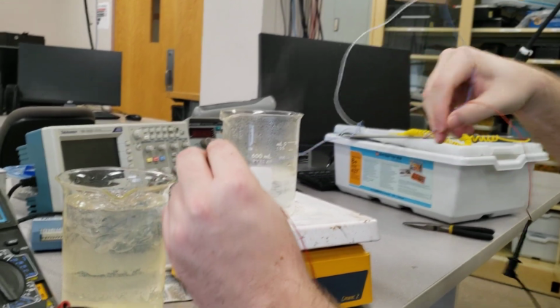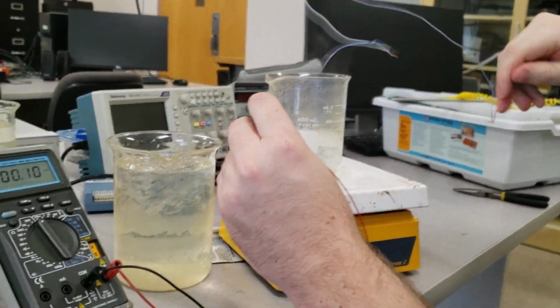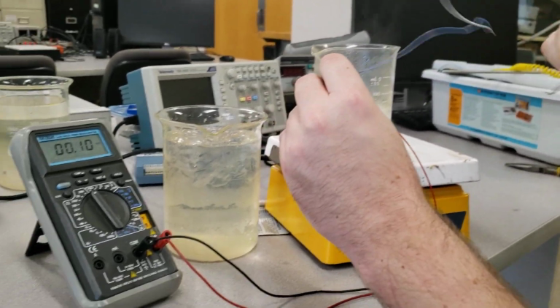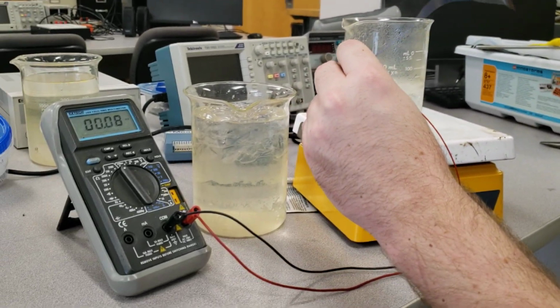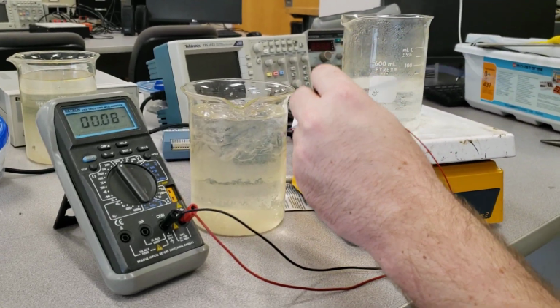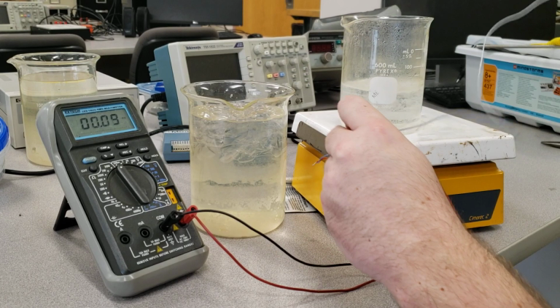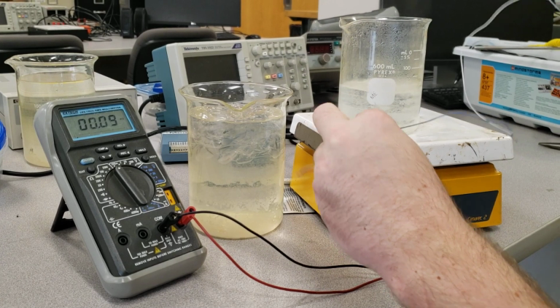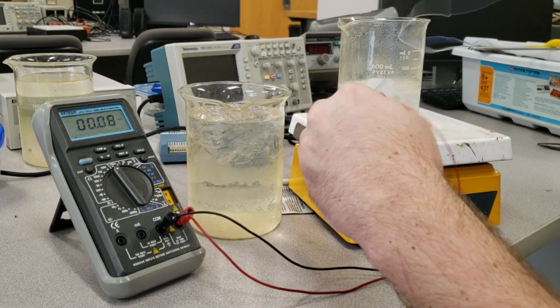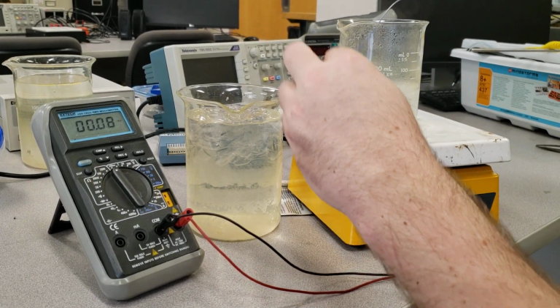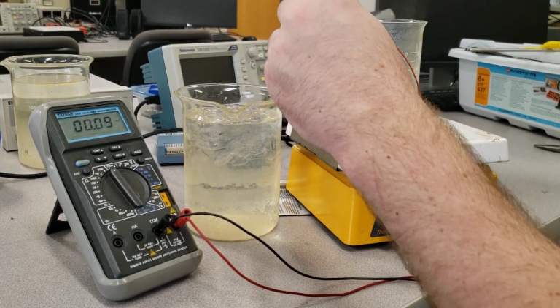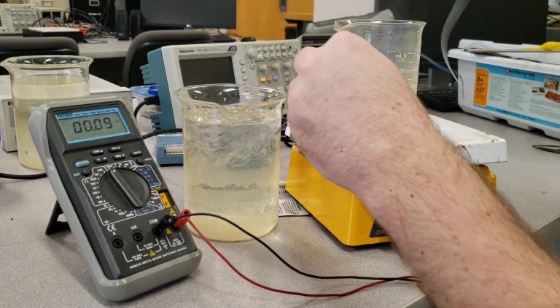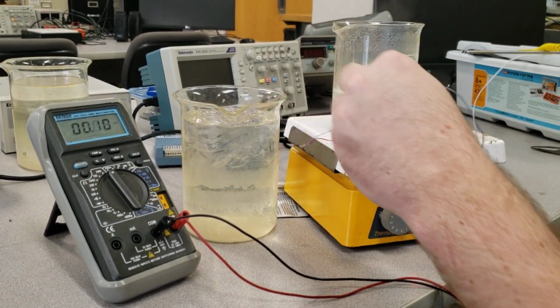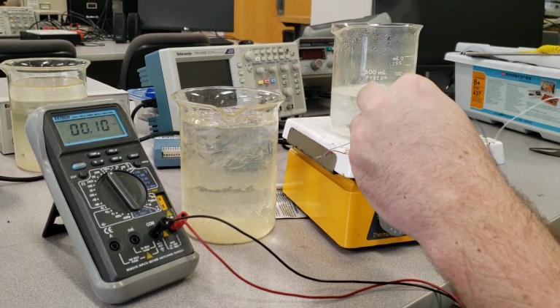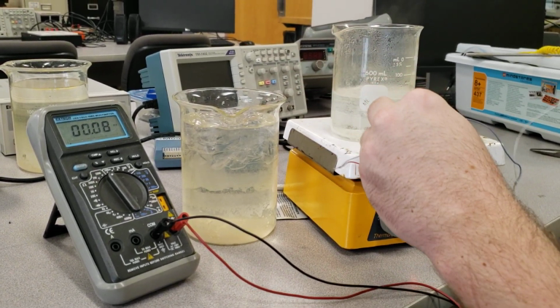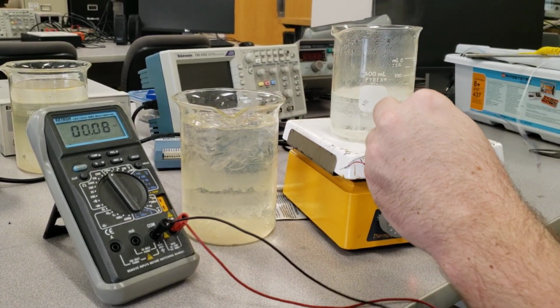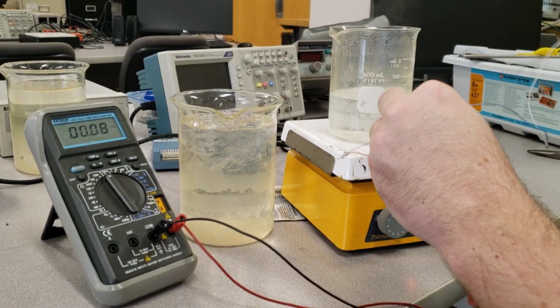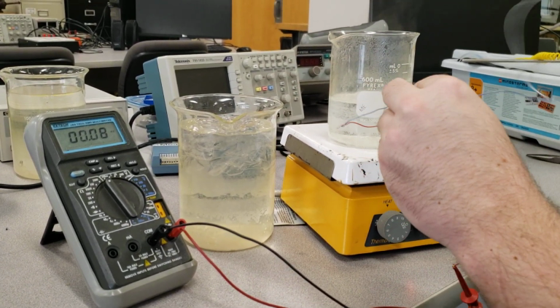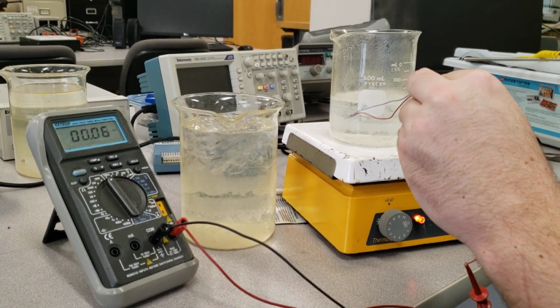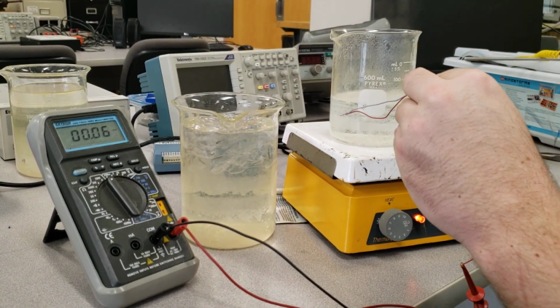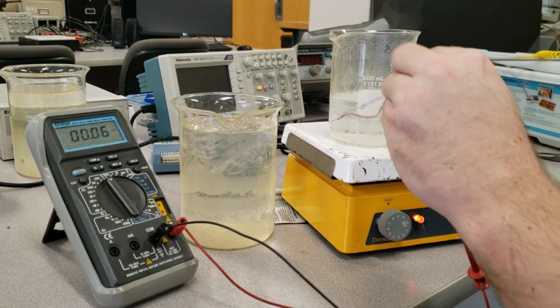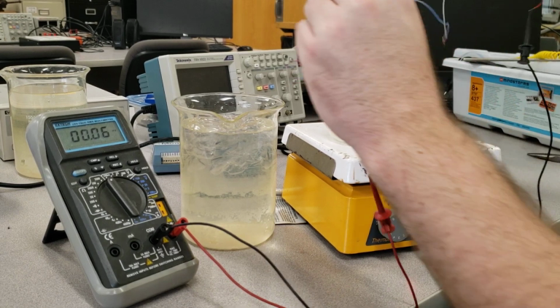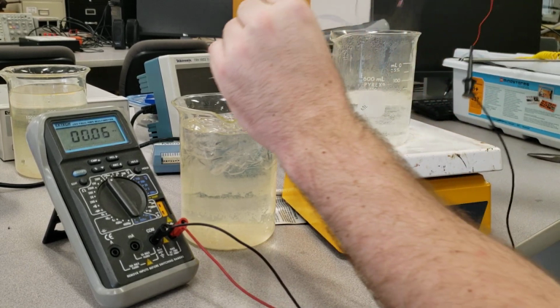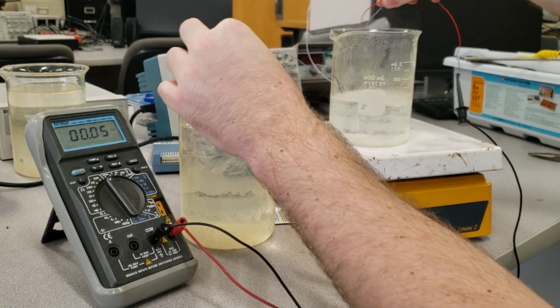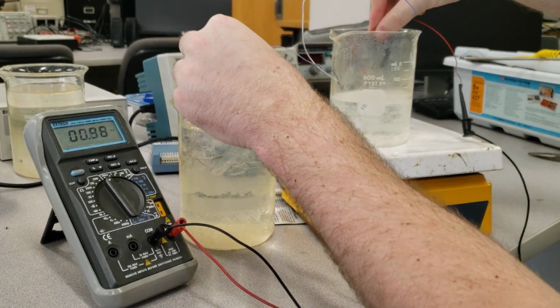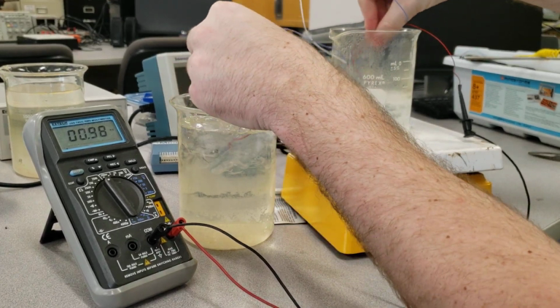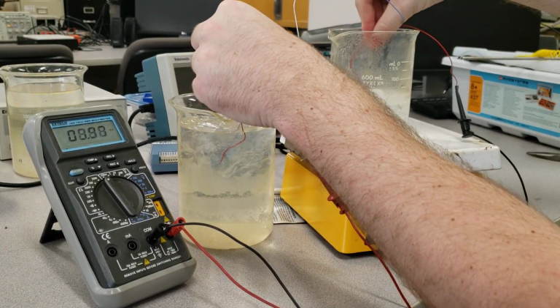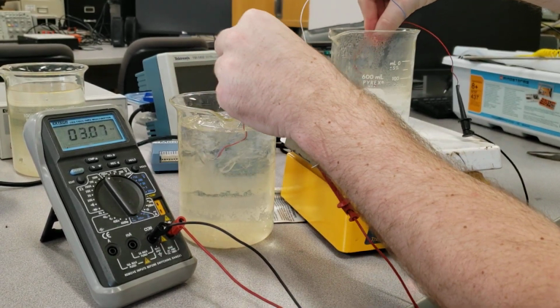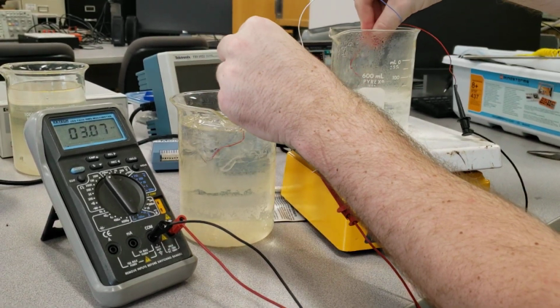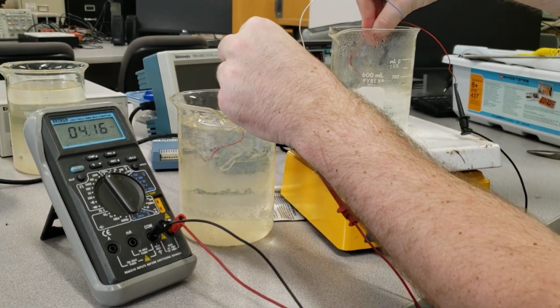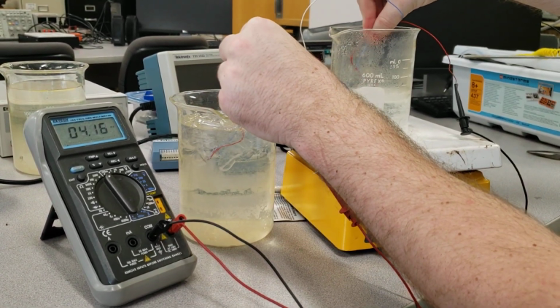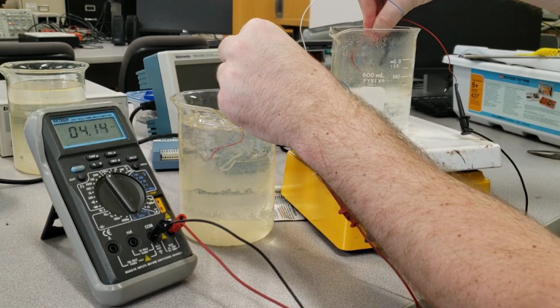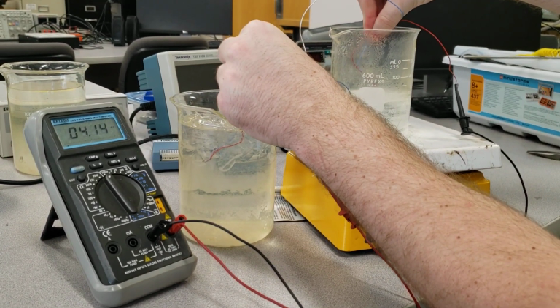So we're going to place those into the same baths and take that measurement.